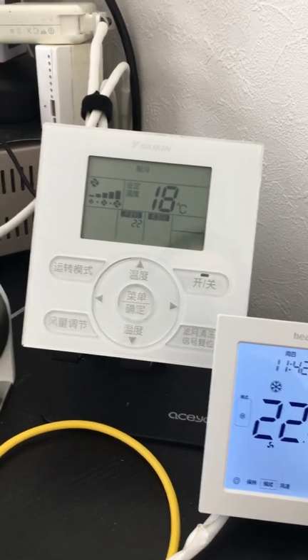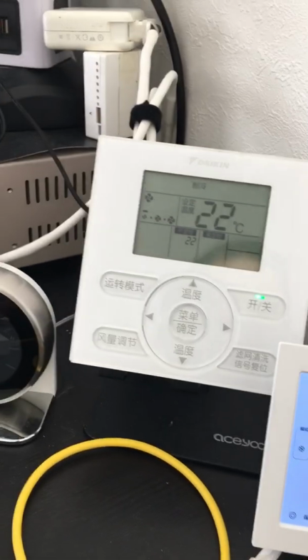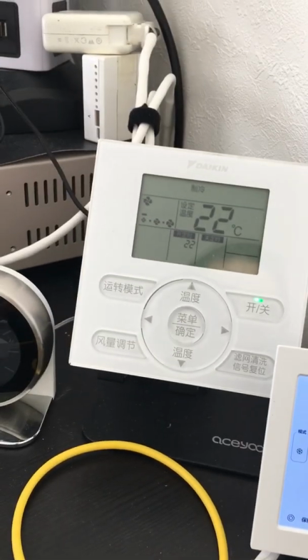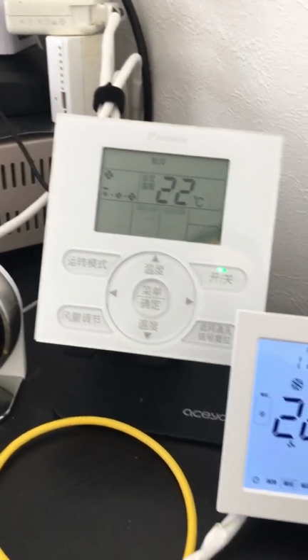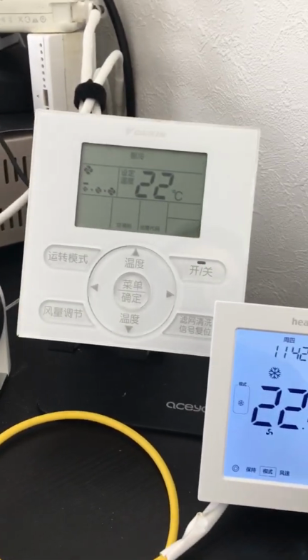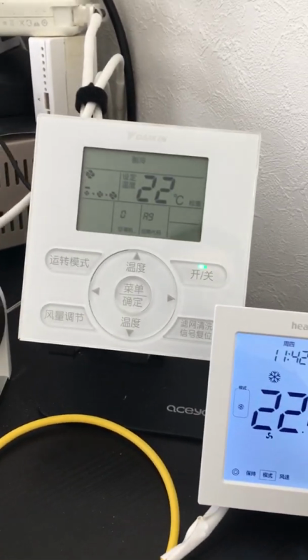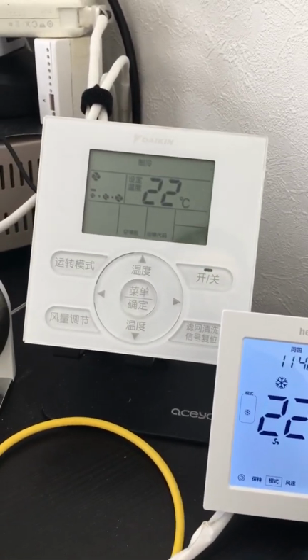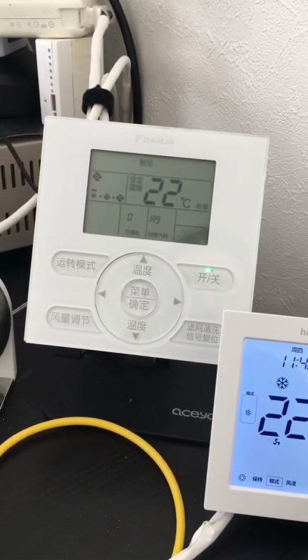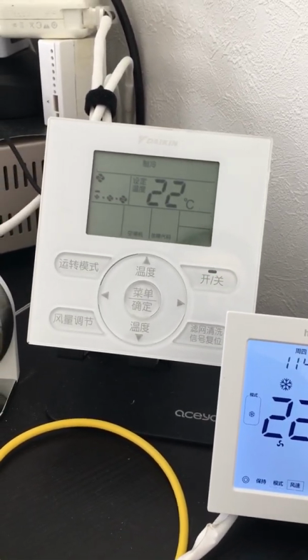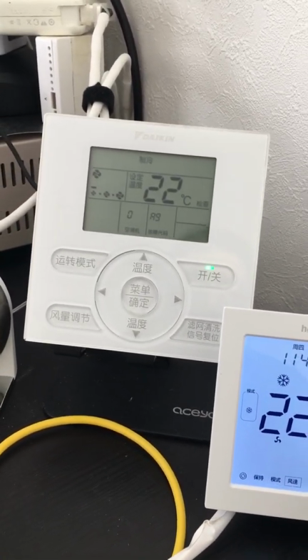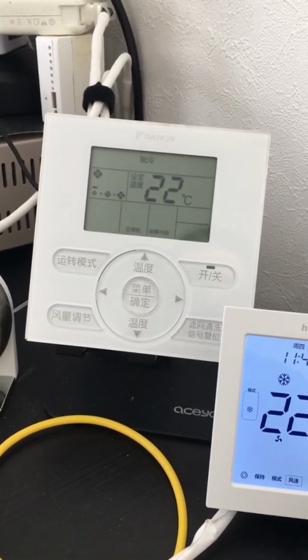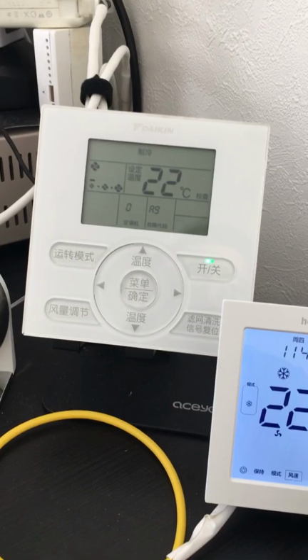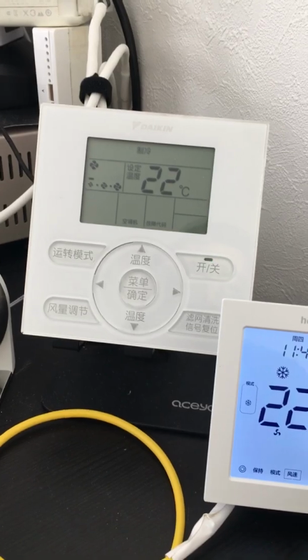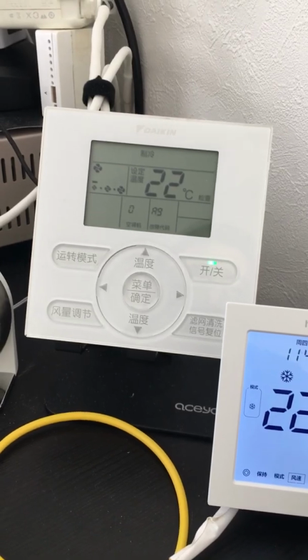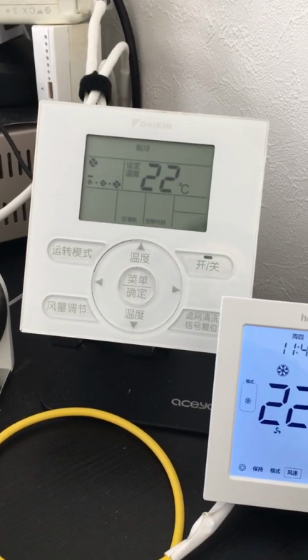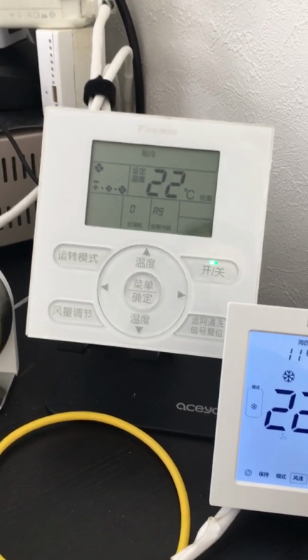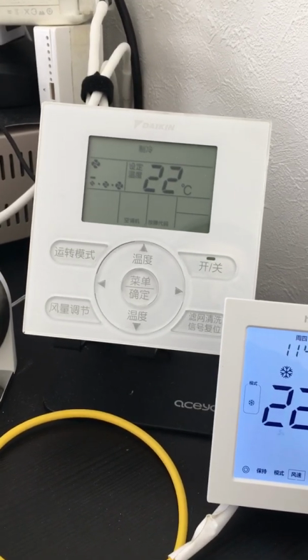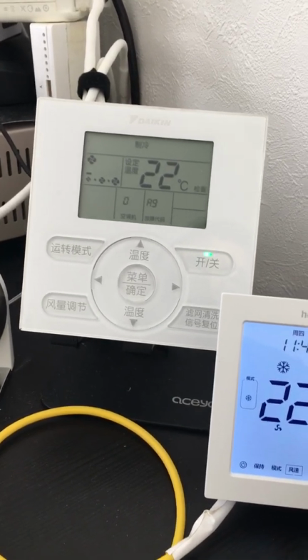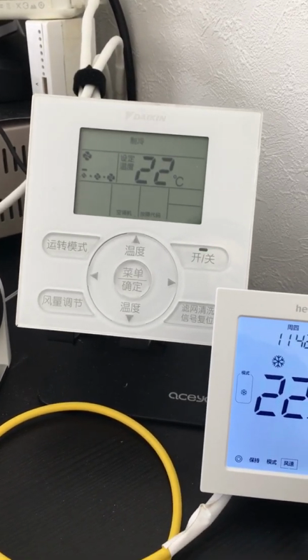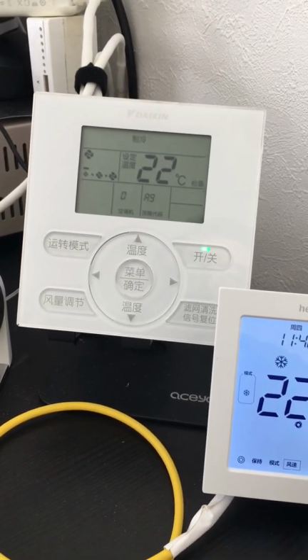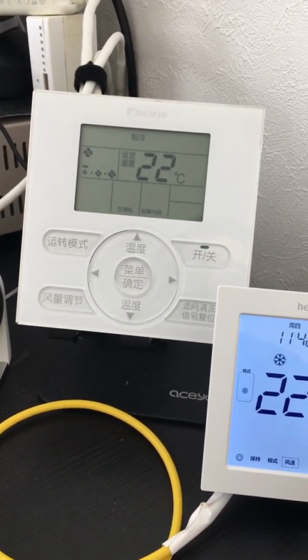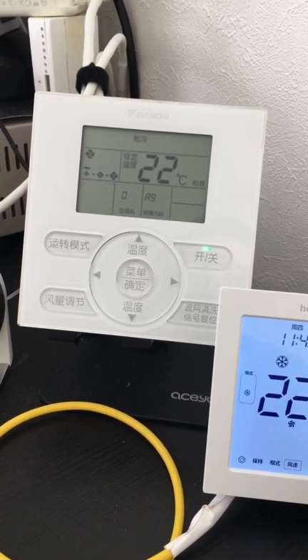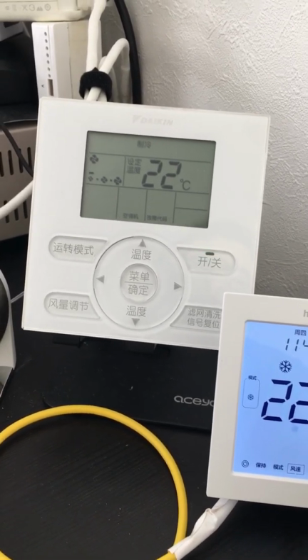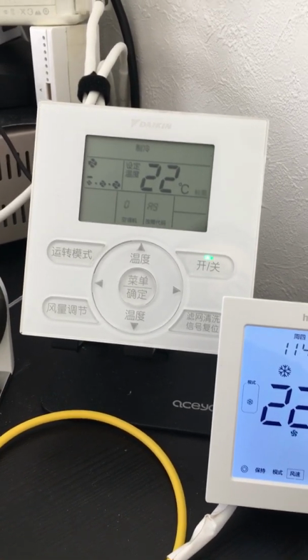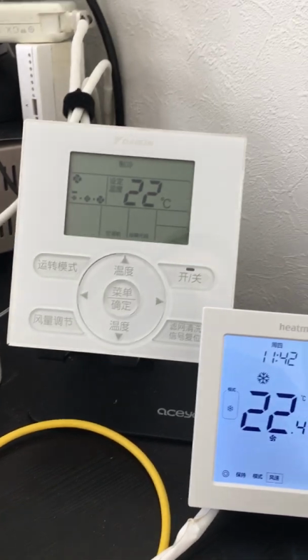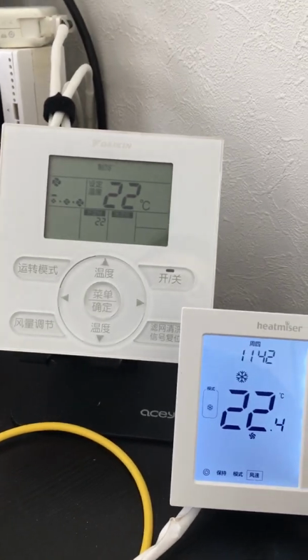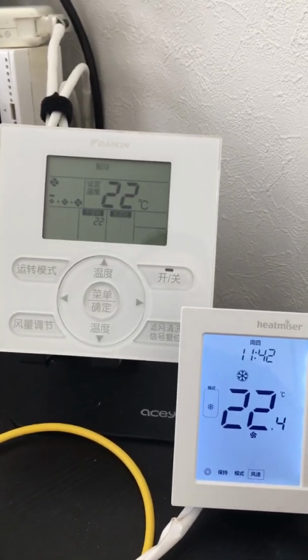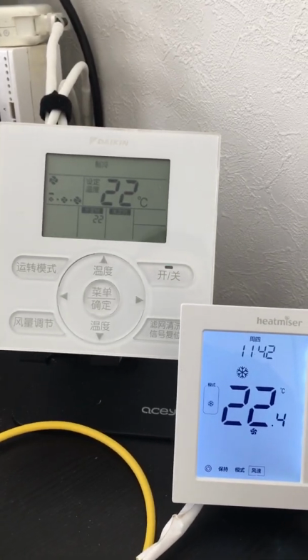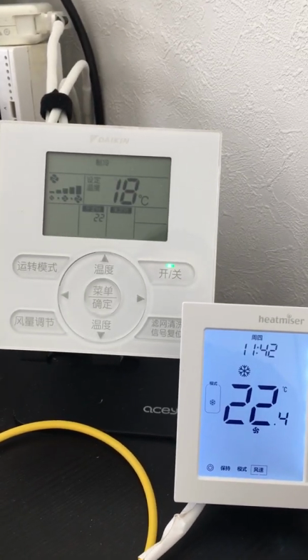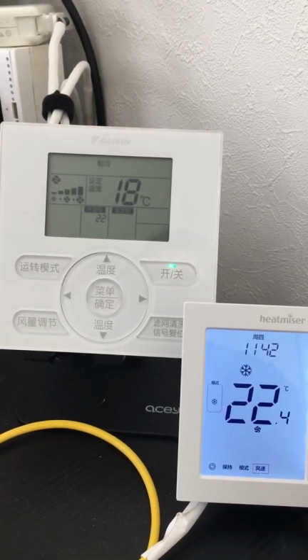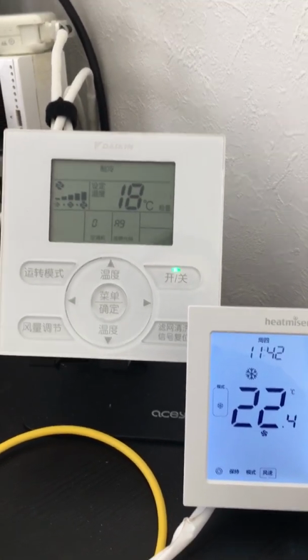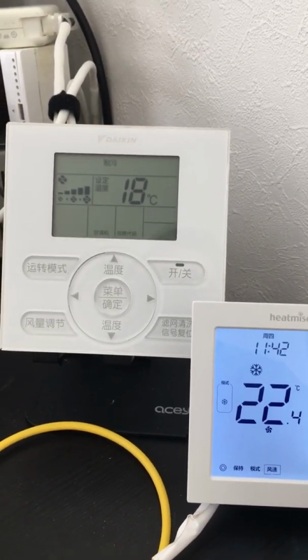We can also change the fan speed to high, and the docking unit begins to run at high speed.